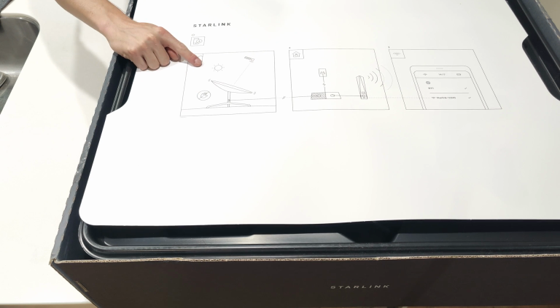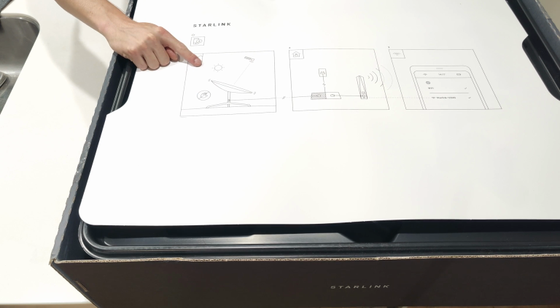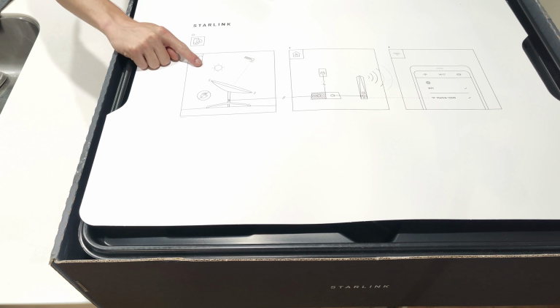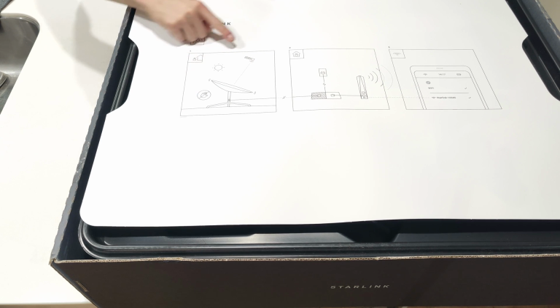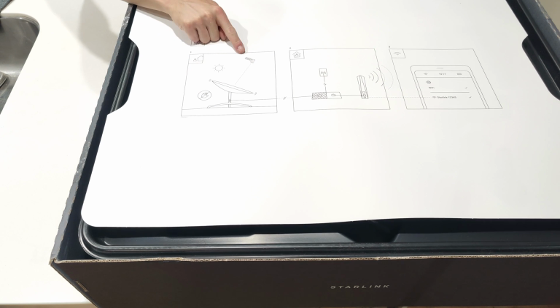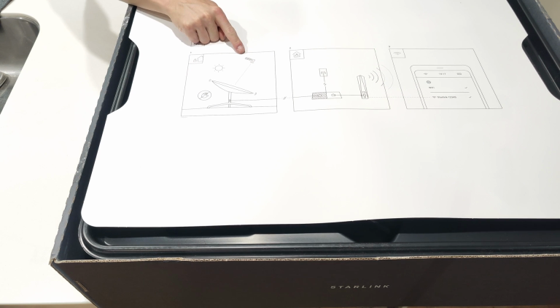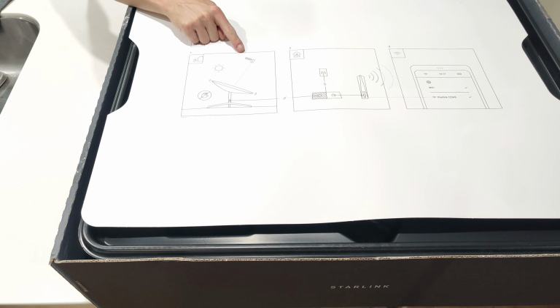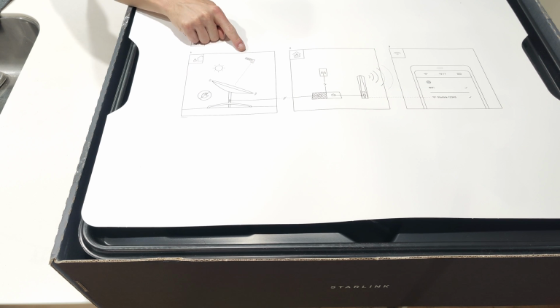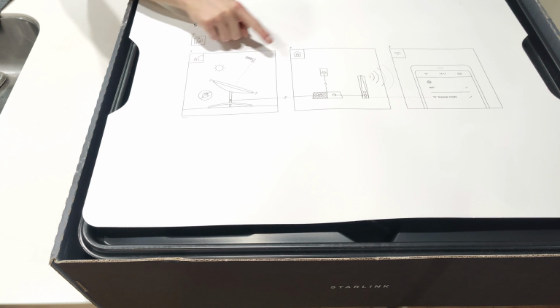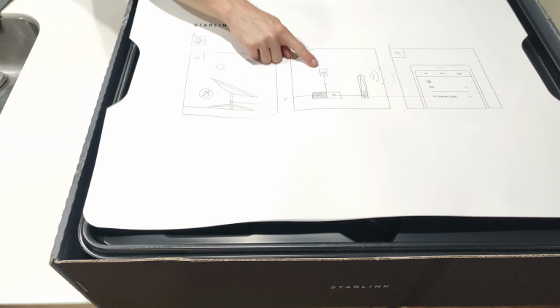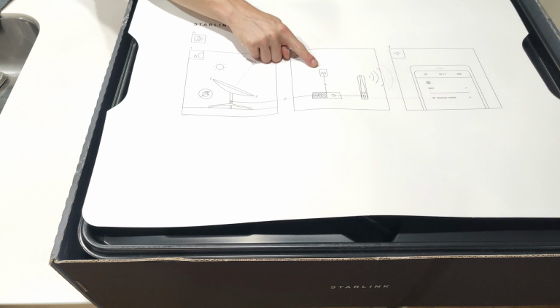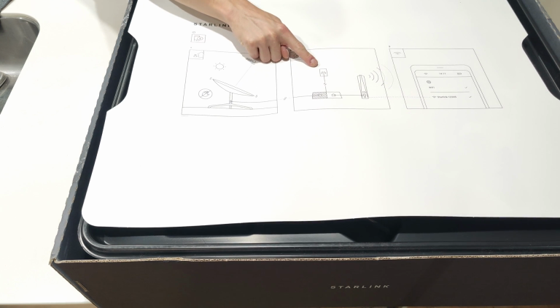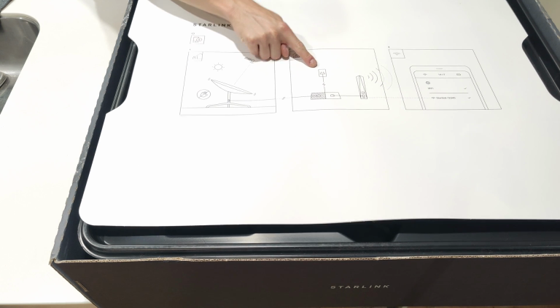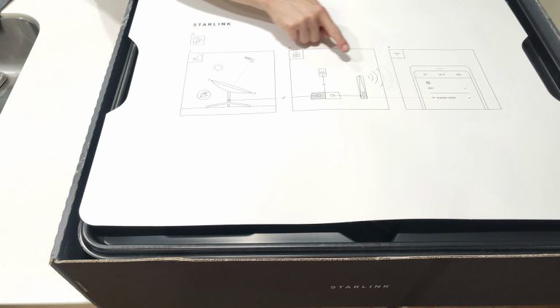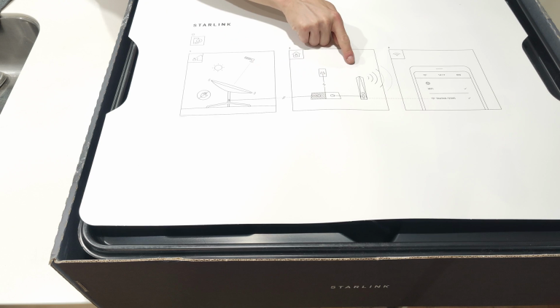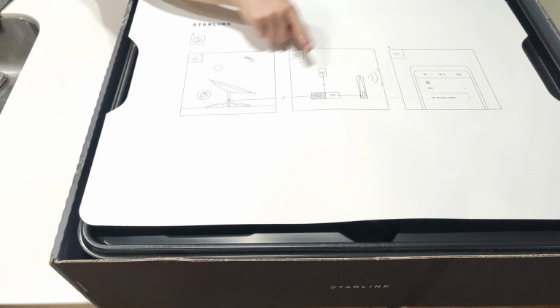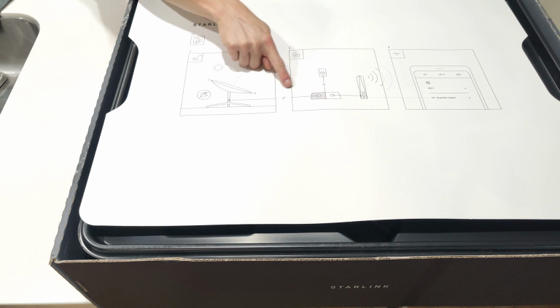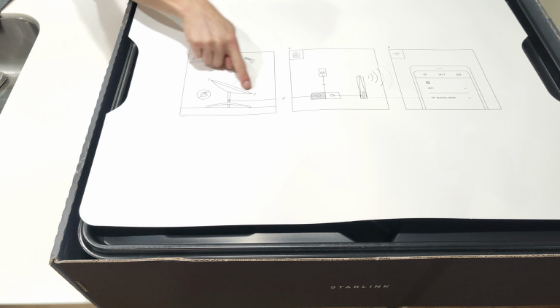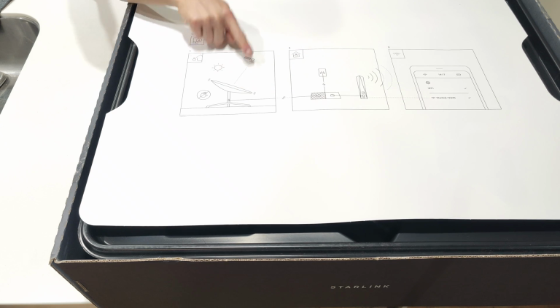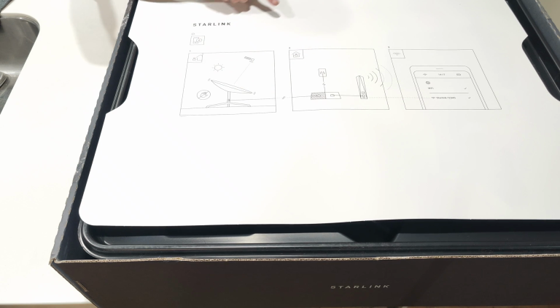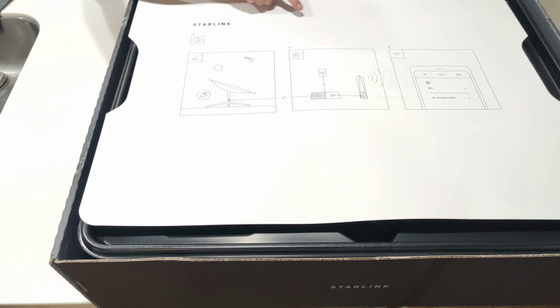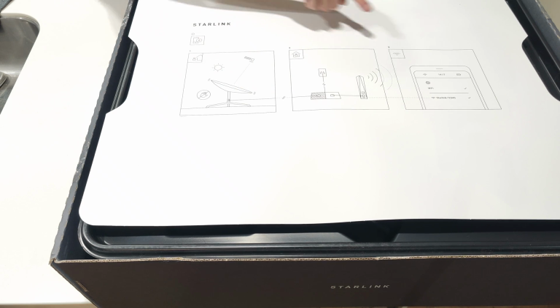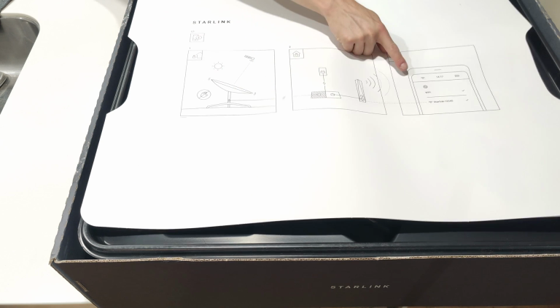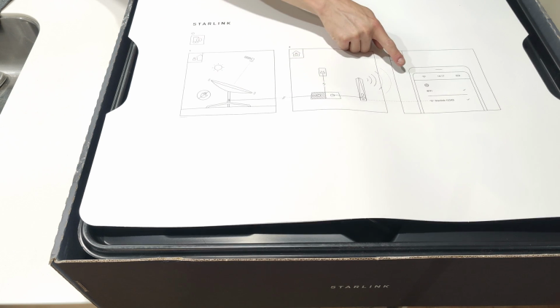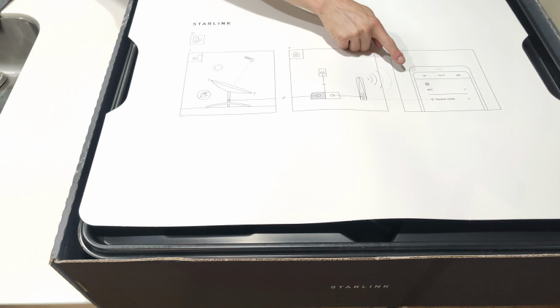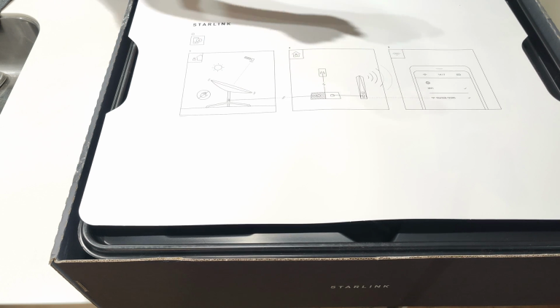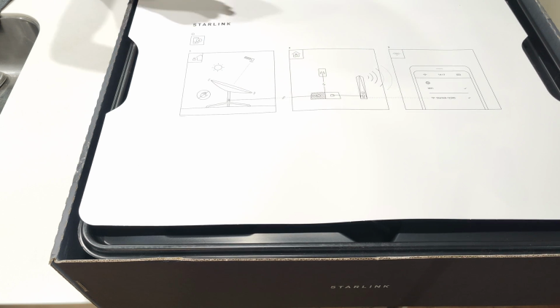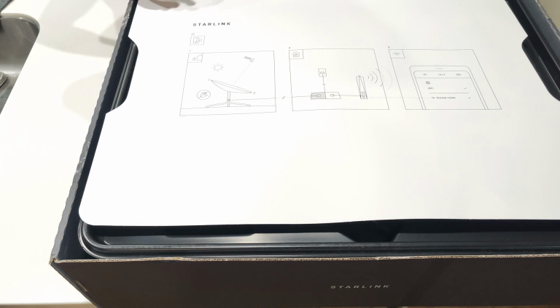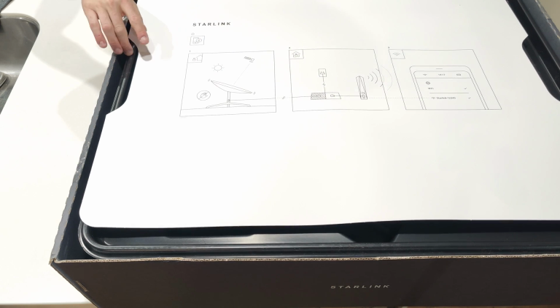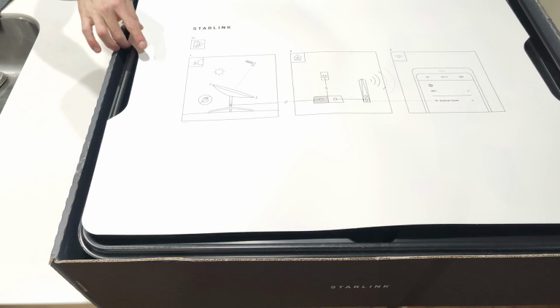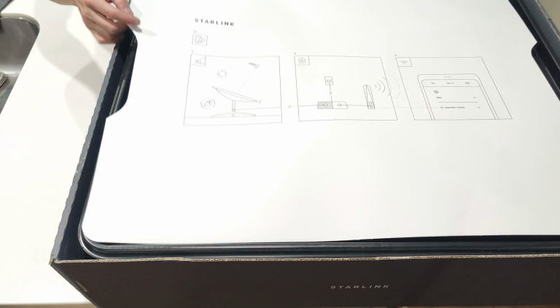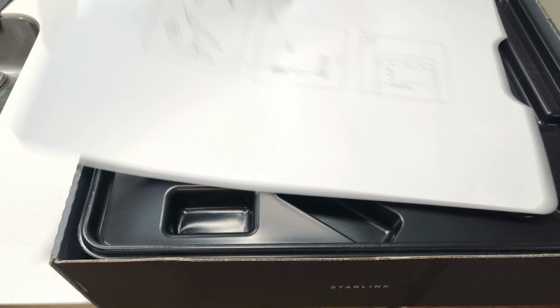The instructions say: put it outside, point it at the sky, plug it in to power in your router — there's a cable — and join the Wi-Fi.